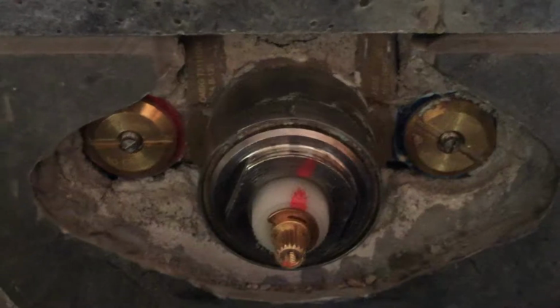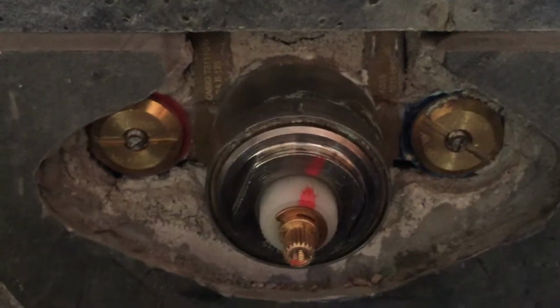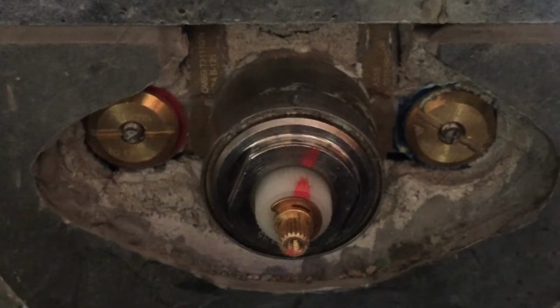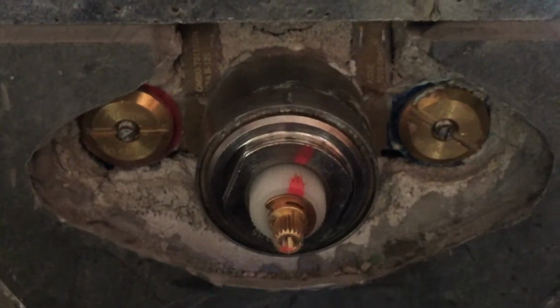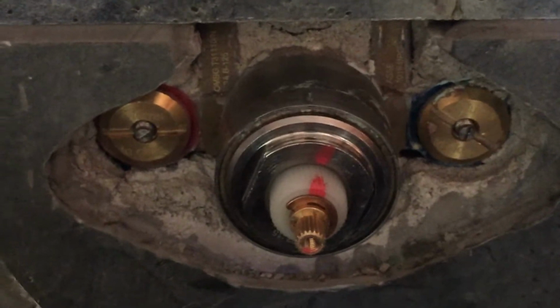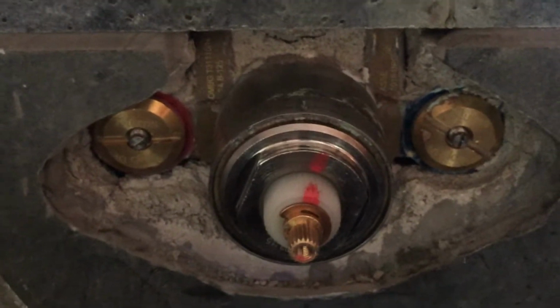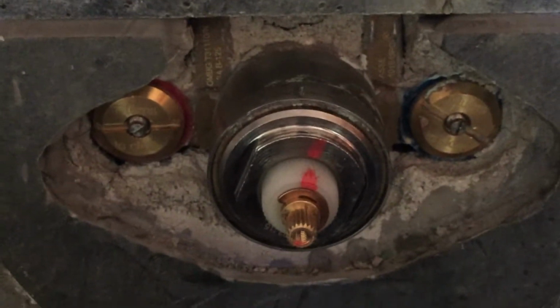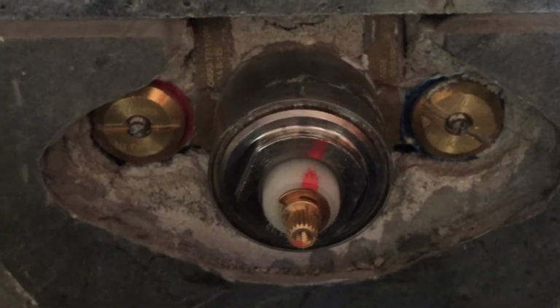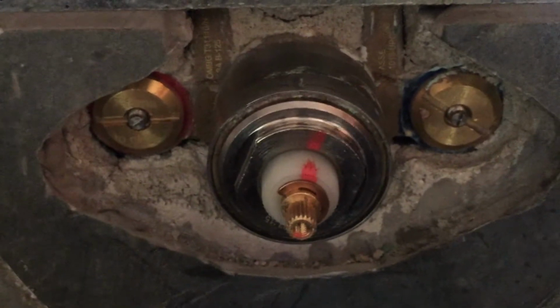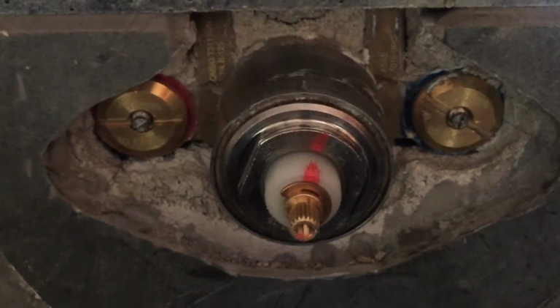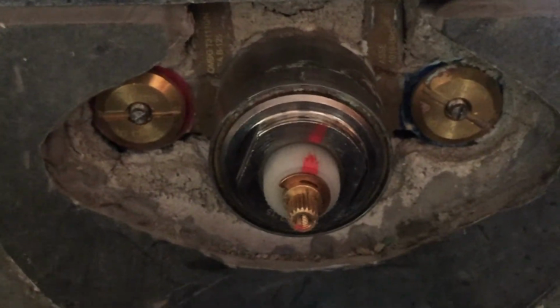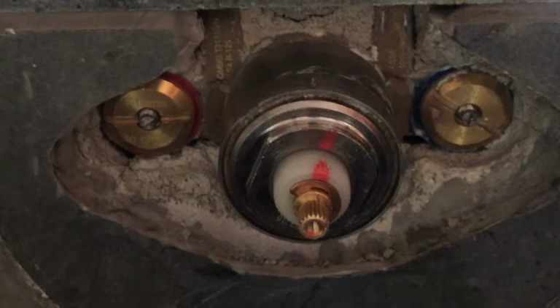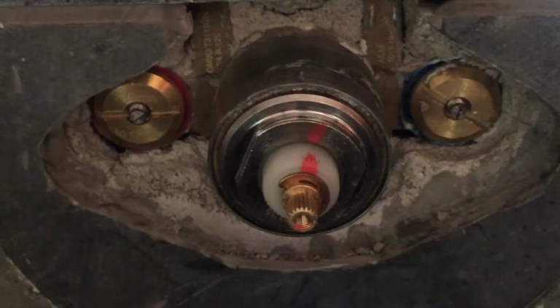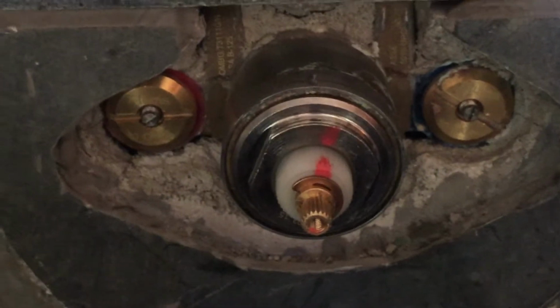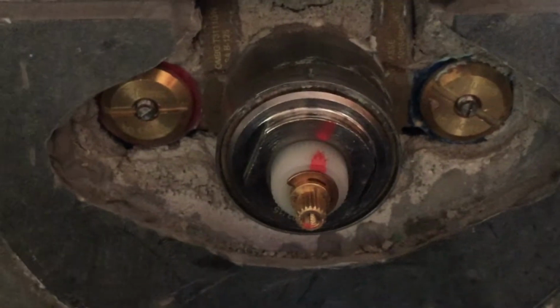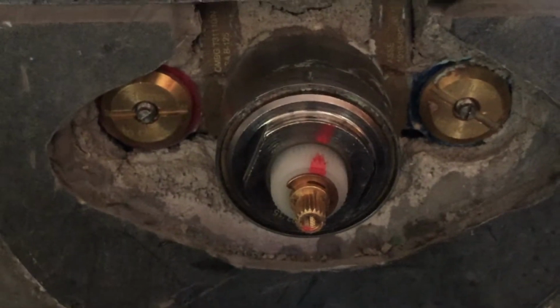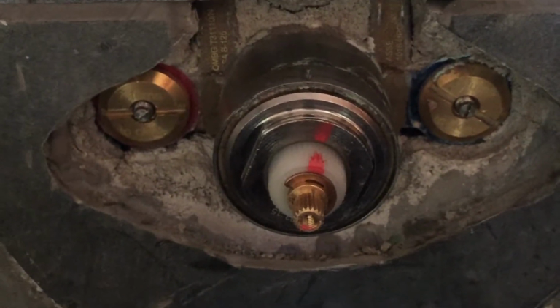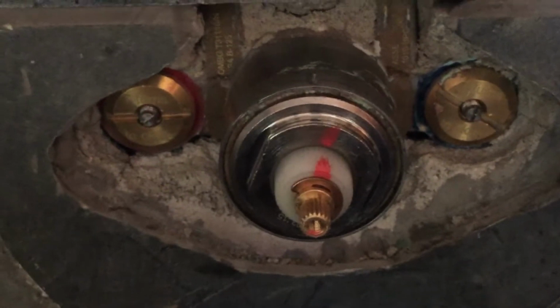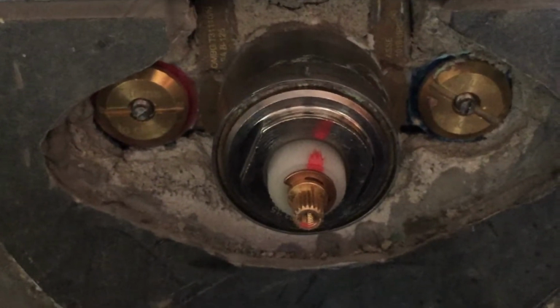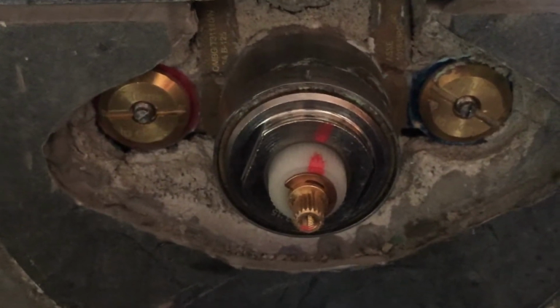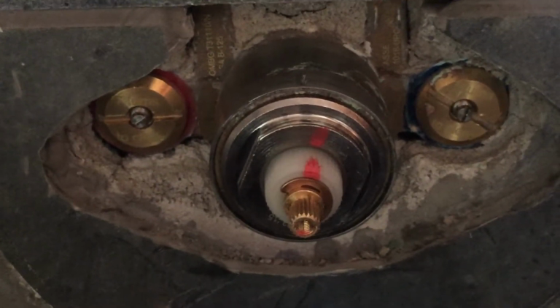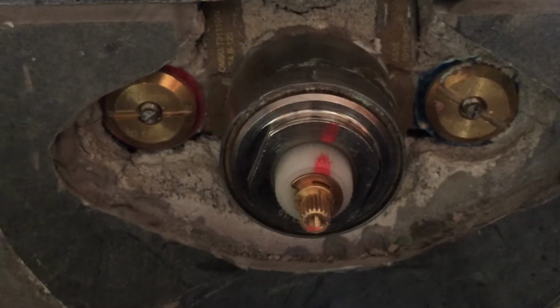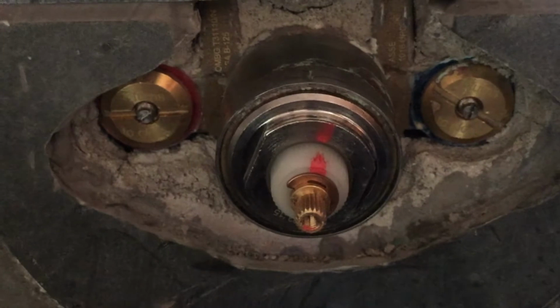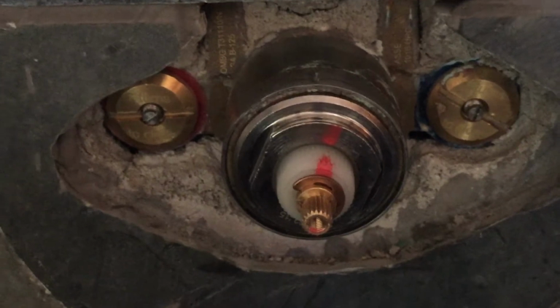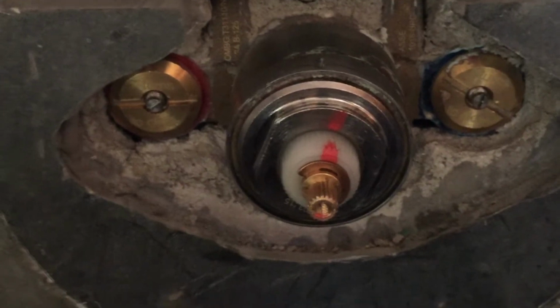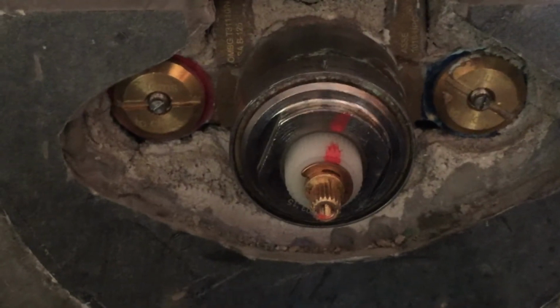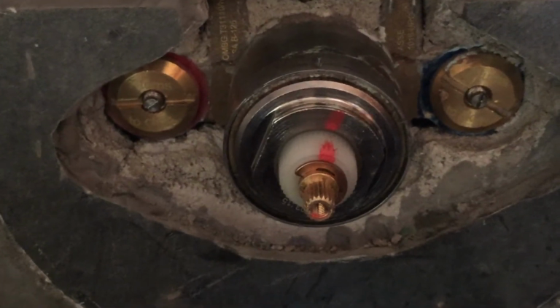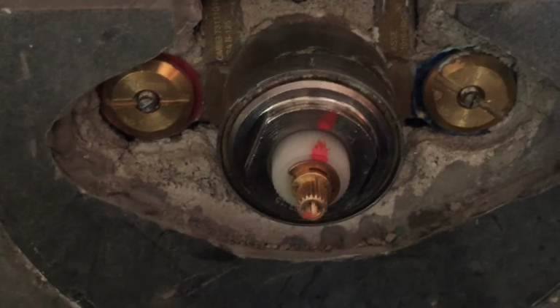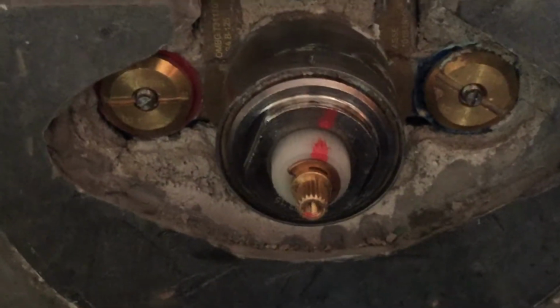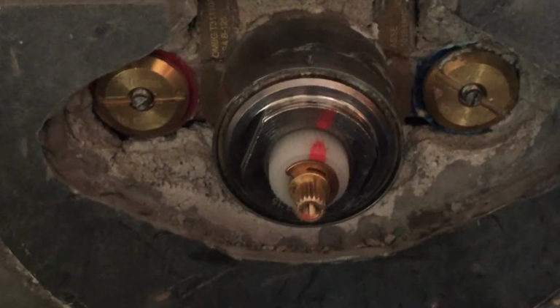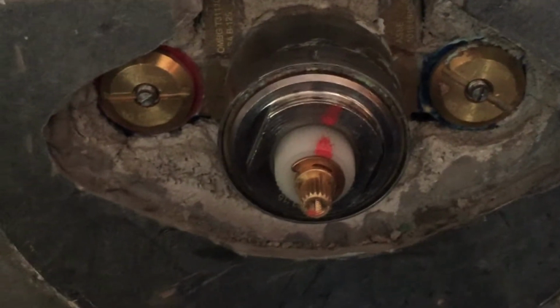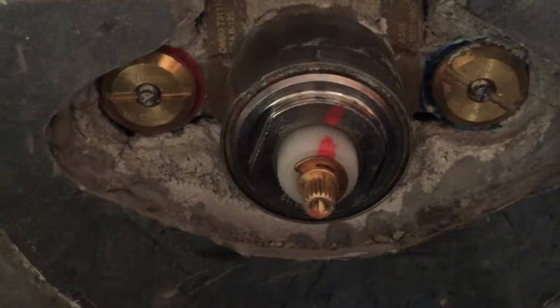This video will illustrate how to calibrate temperature after replacing a cartridge on the 1-540 thermal valve. The cartridge has just been replaced and now we will begin calibration.